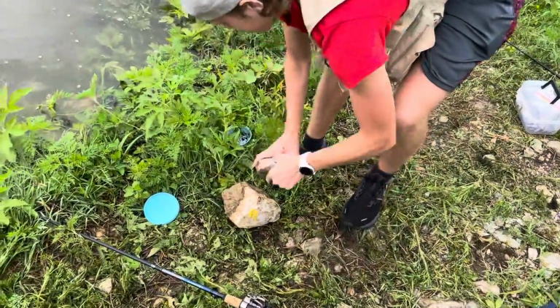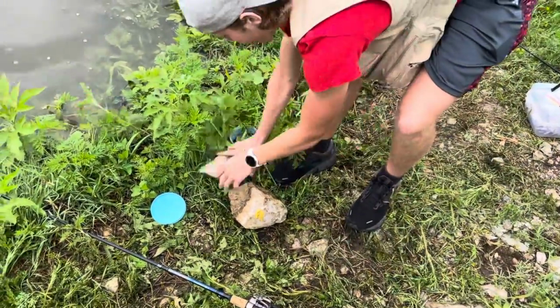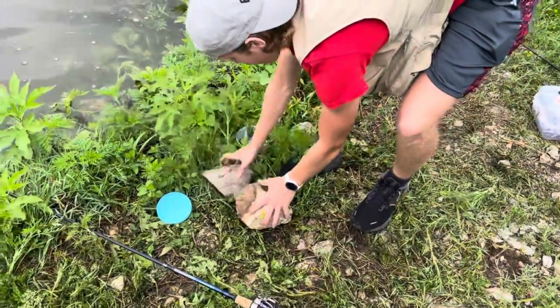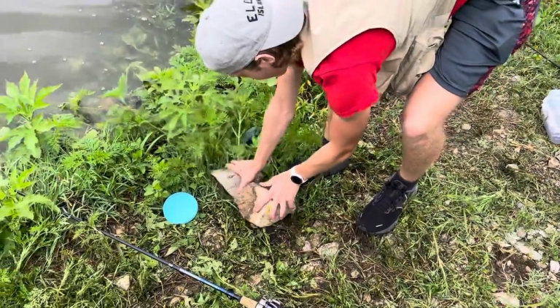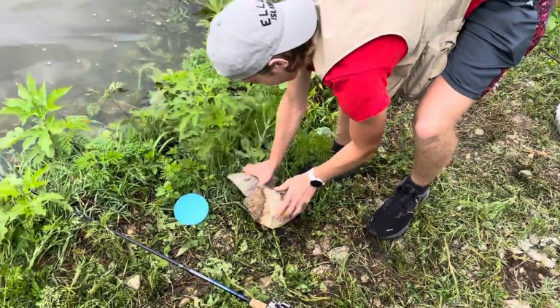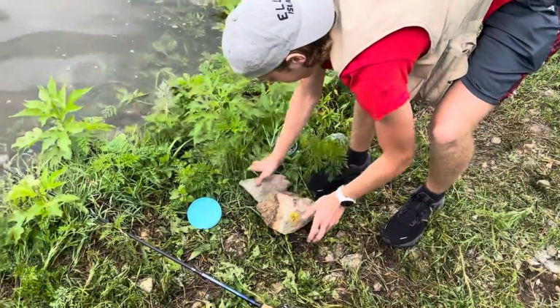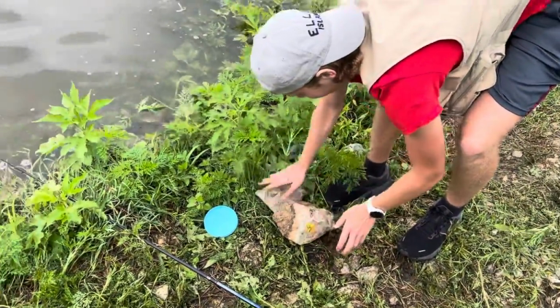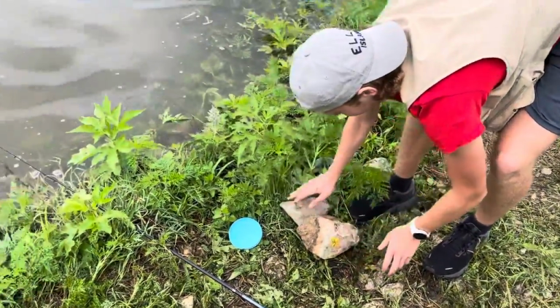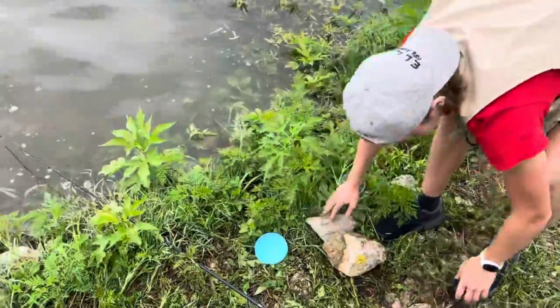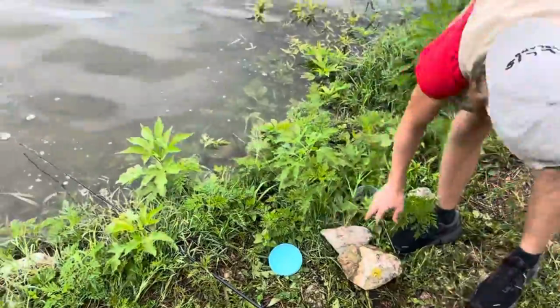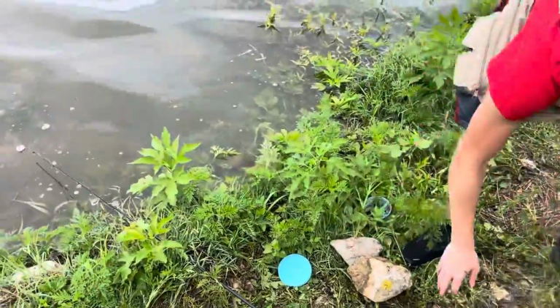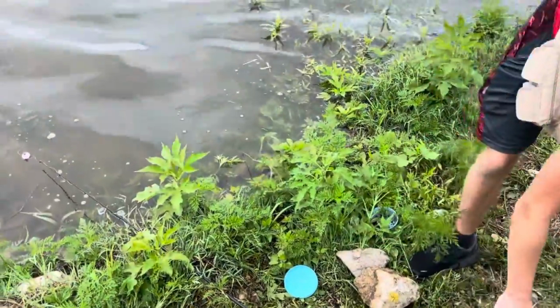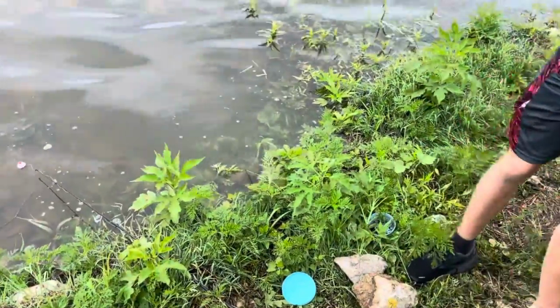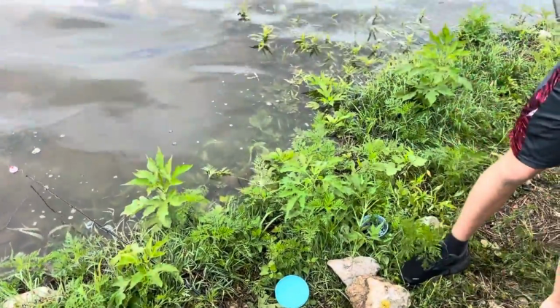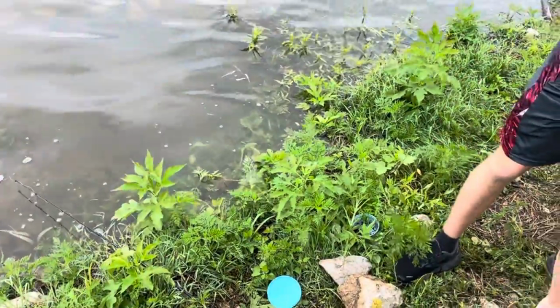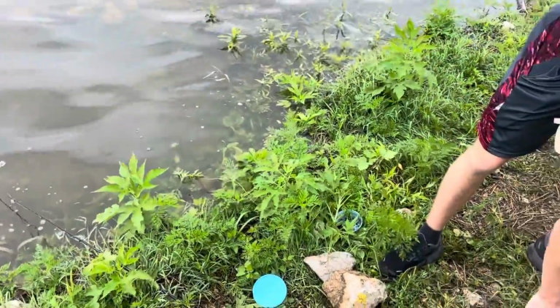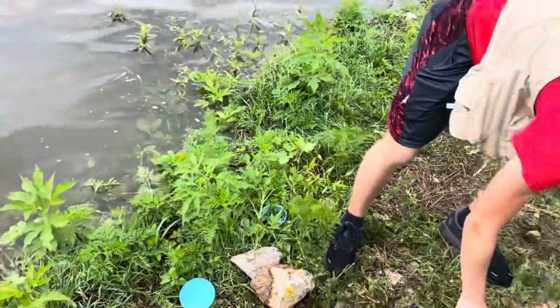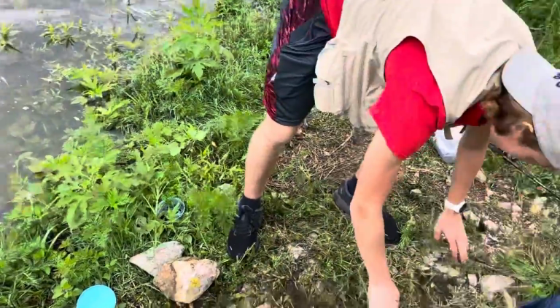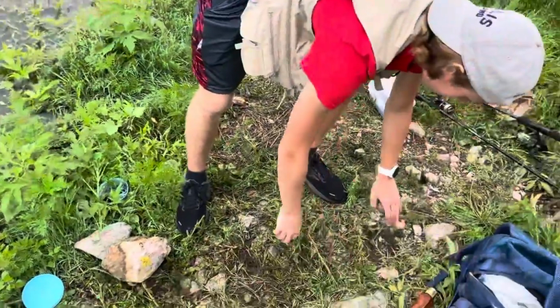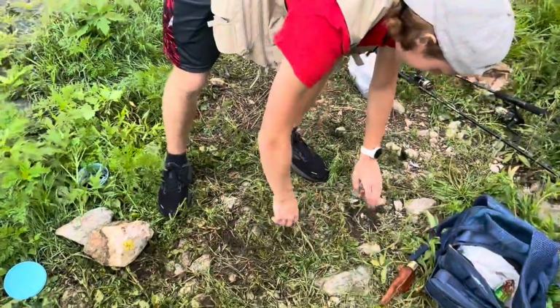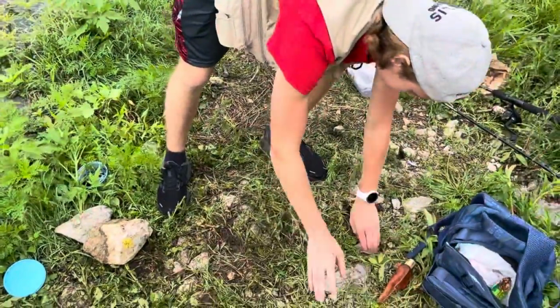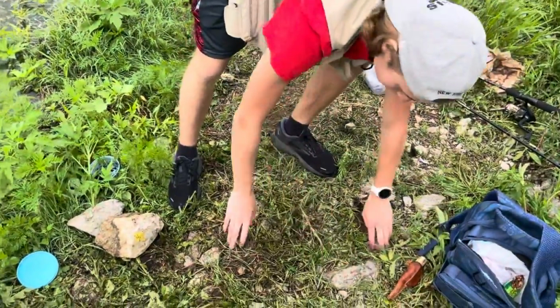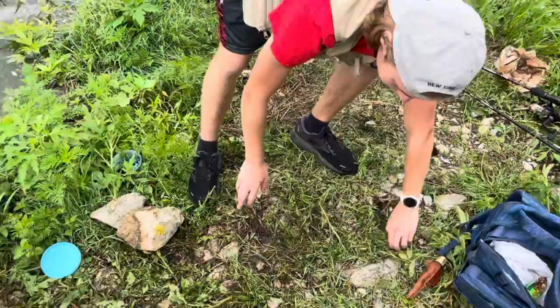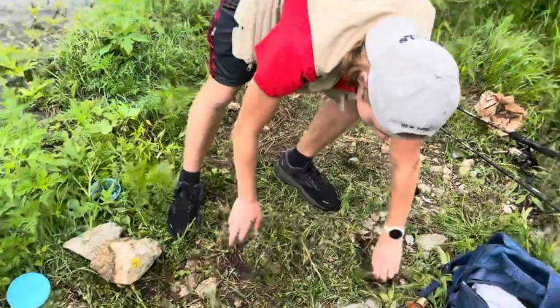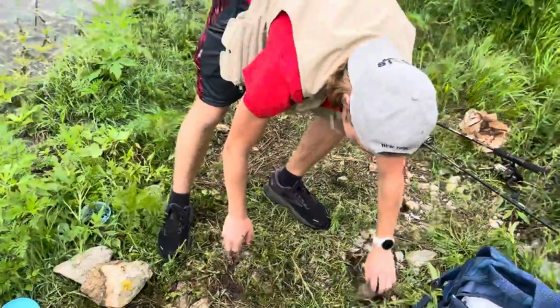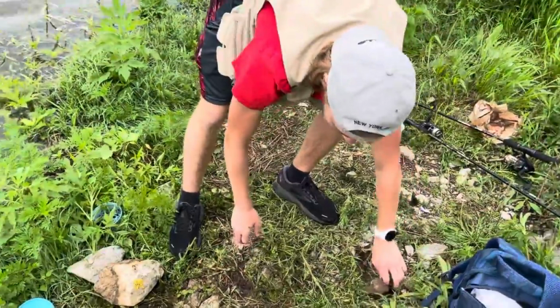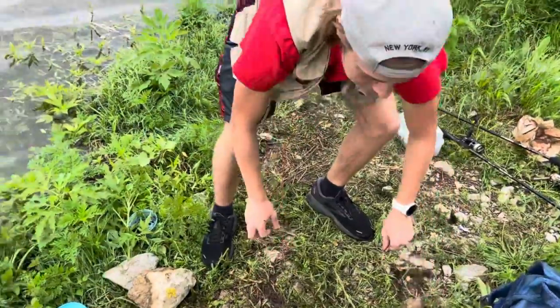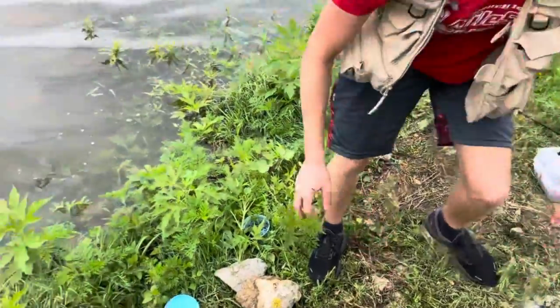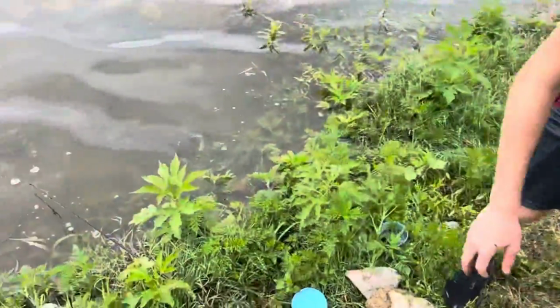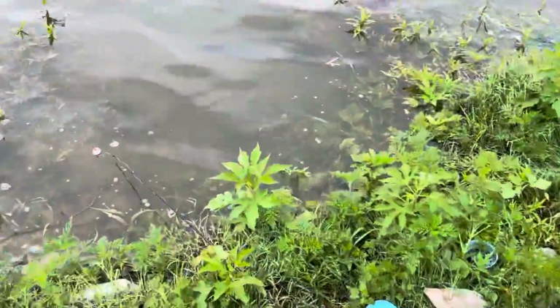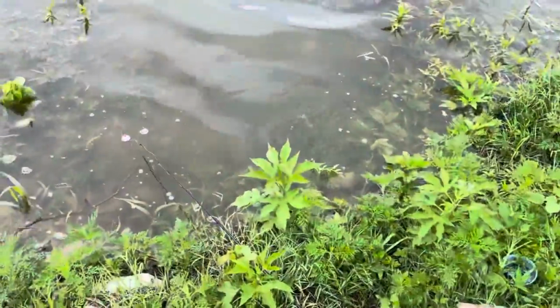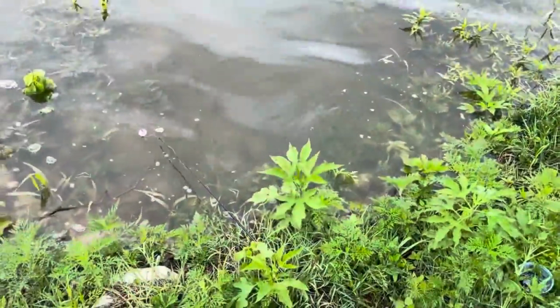I'm just waiting for him to swim away. If he leaves, I'm going to laugh. That's happened to me before — I didn't secure it well enough, and I've had a fish swim off with a stringer. Dang, that's a nice catfish.